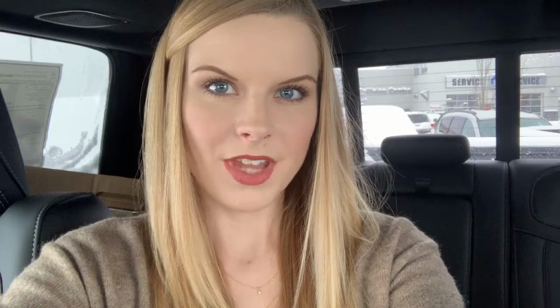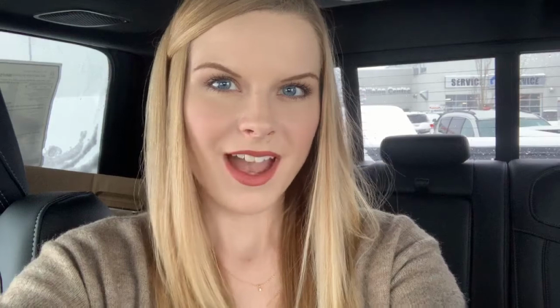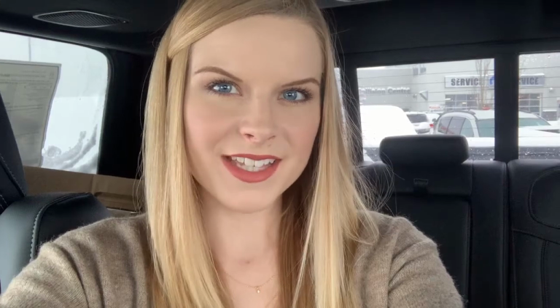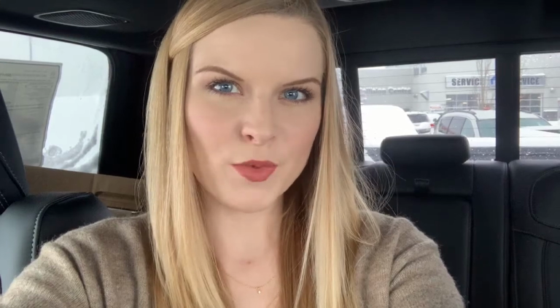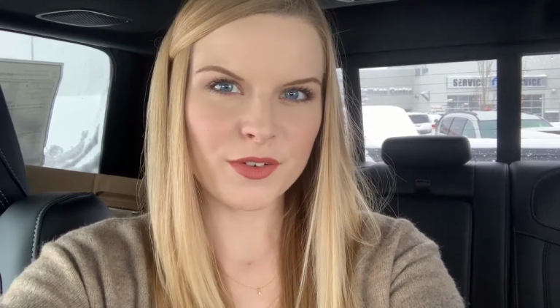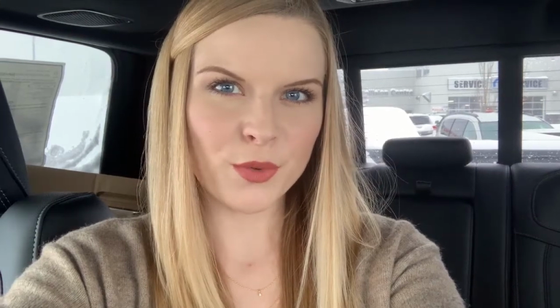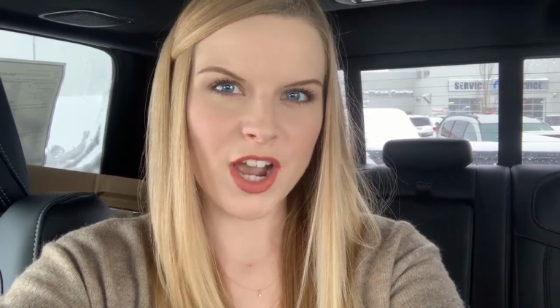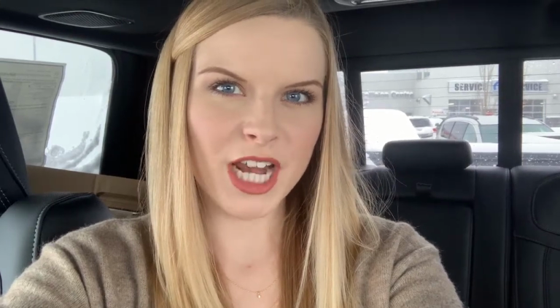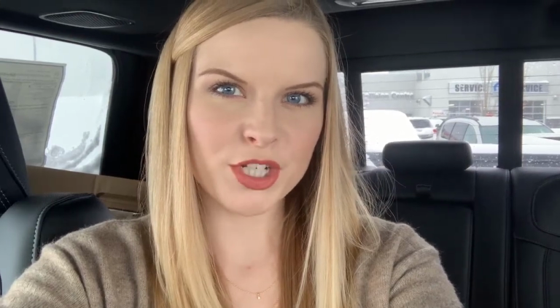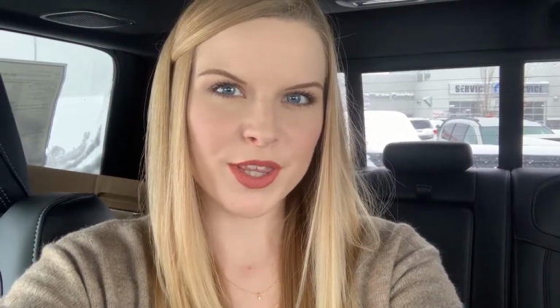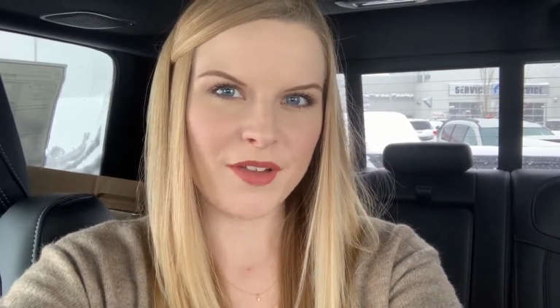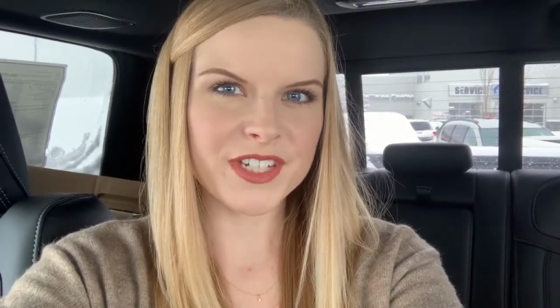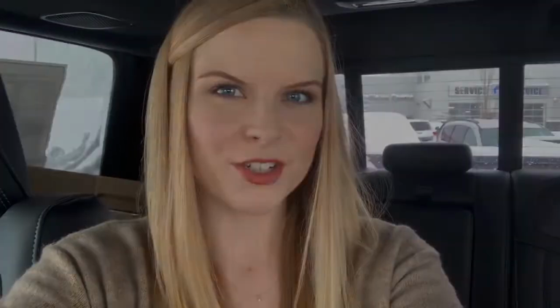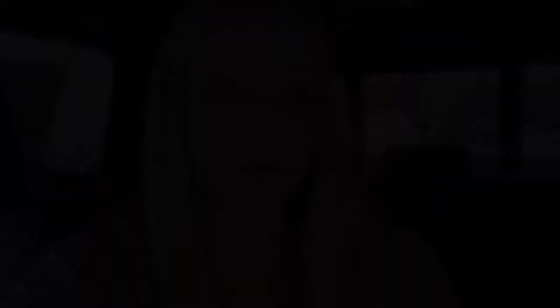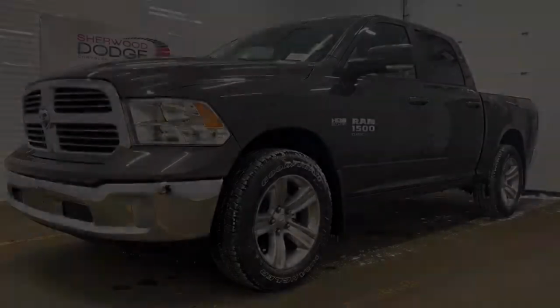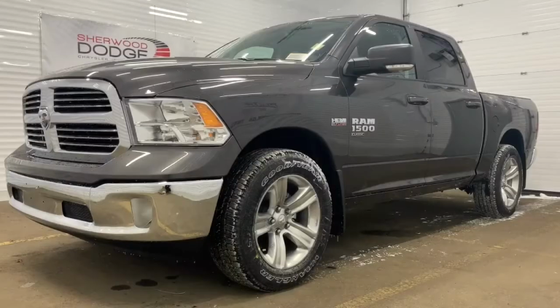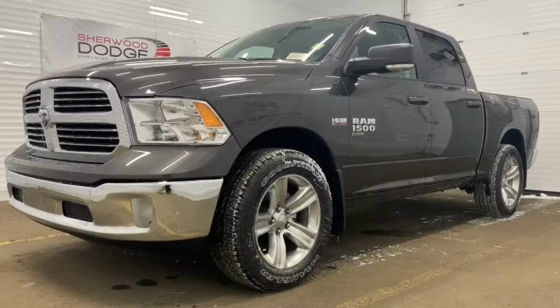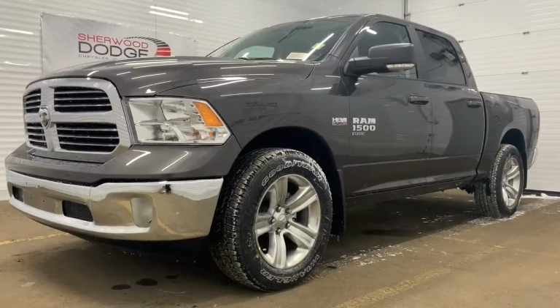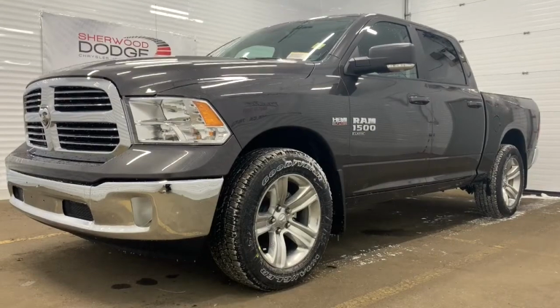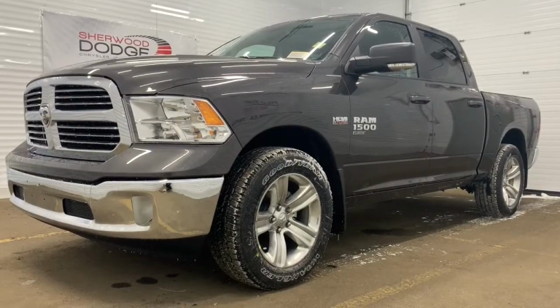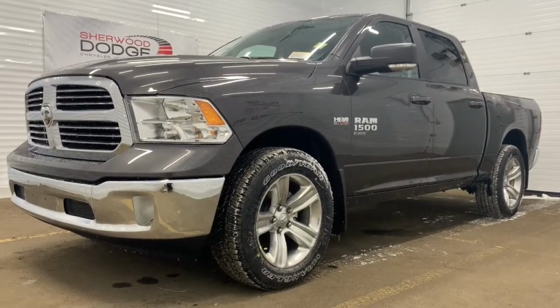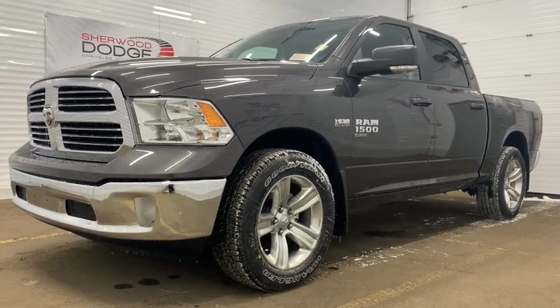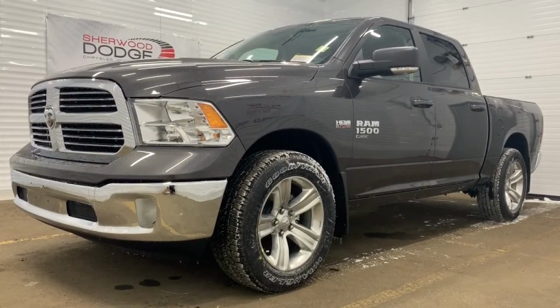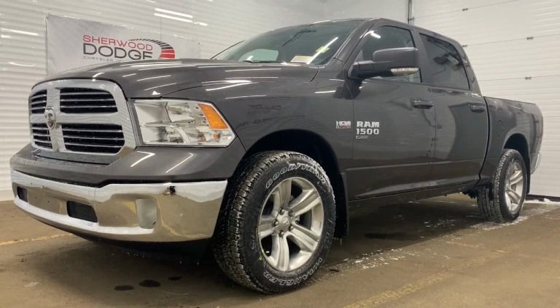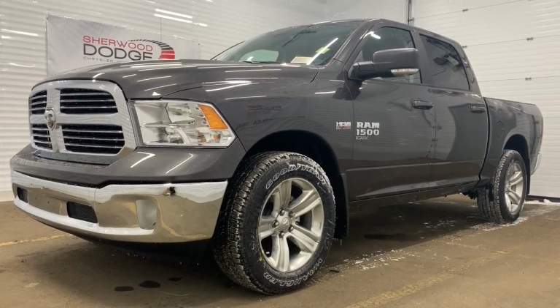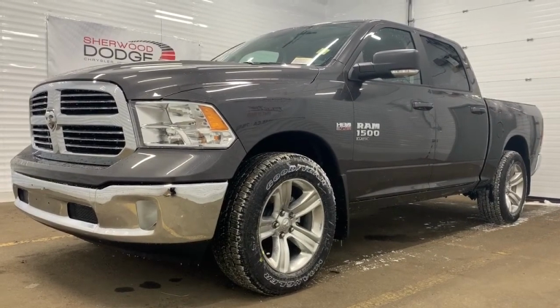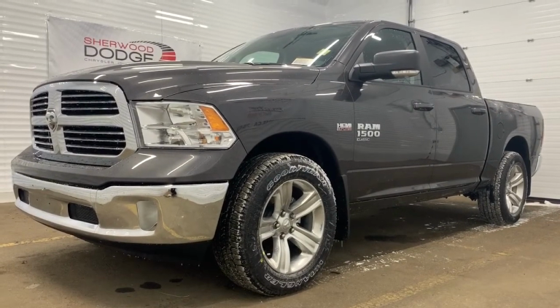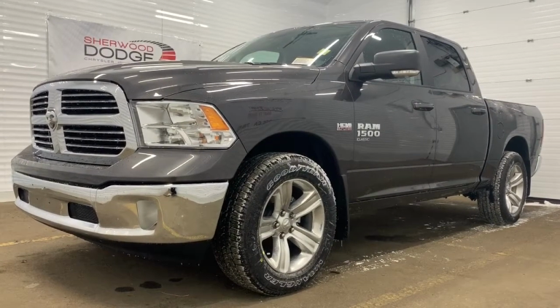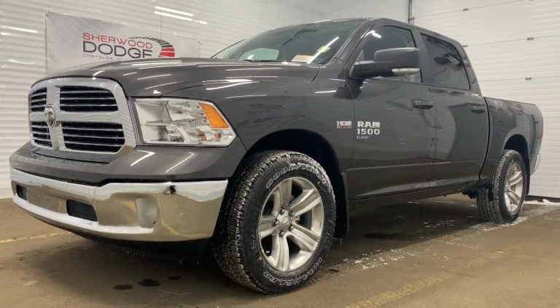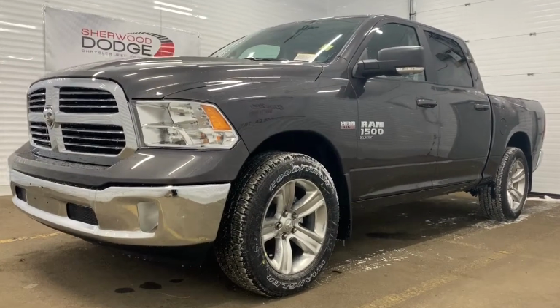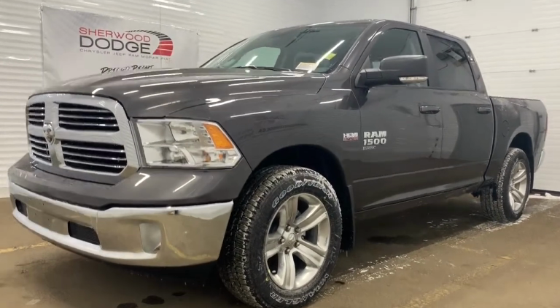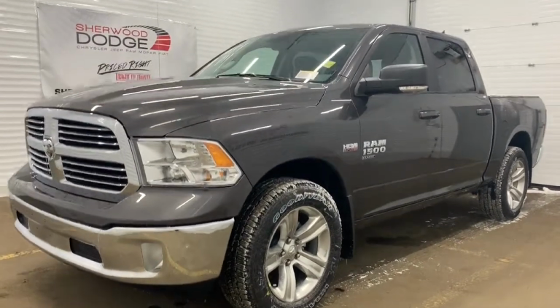Hi, this is Morgan from Sherwood Dodge, and I'm going to show you this Ram 1500. Here is the 2019 Ram 1500 Classic SLT Crew Cab in Granite Crystal.